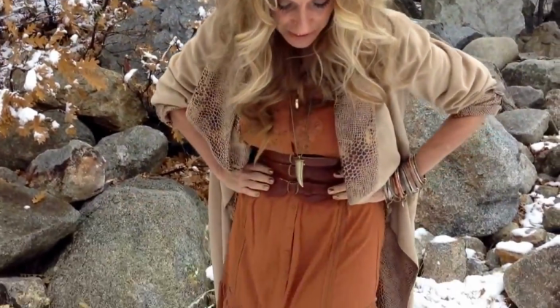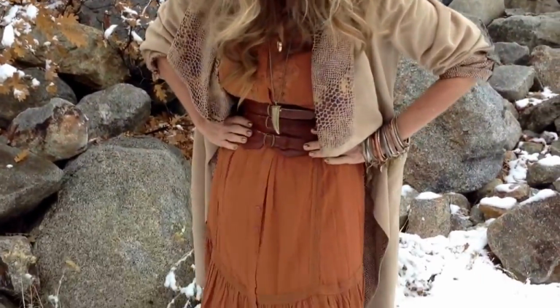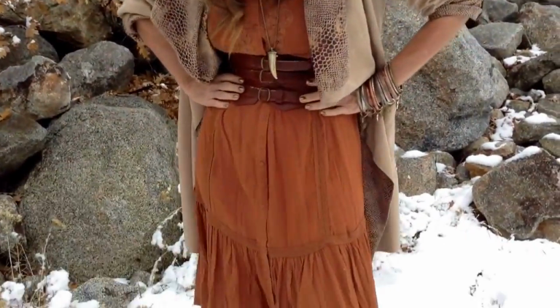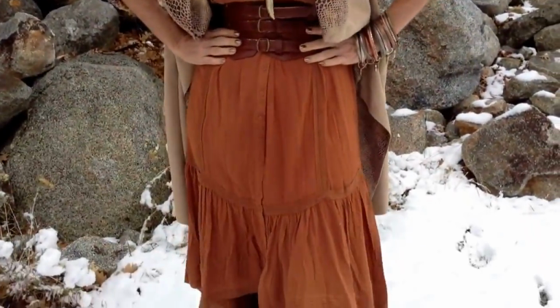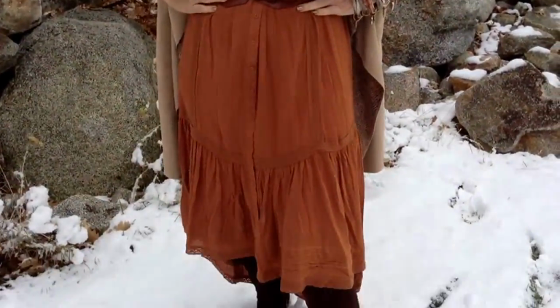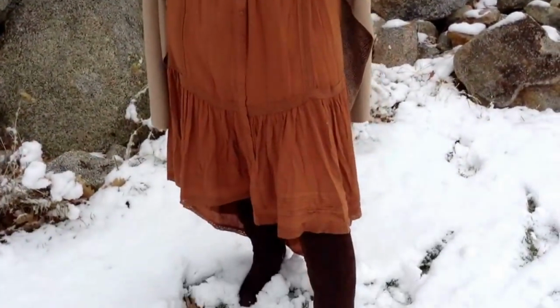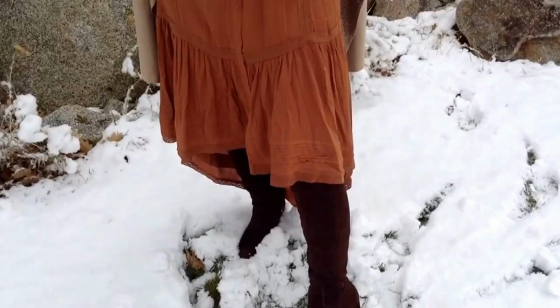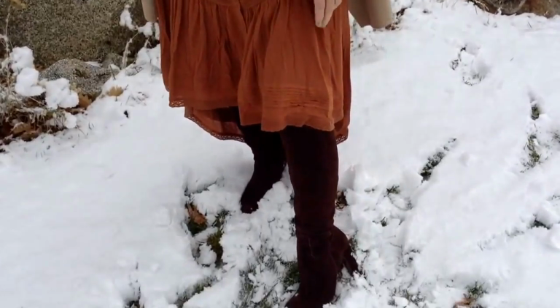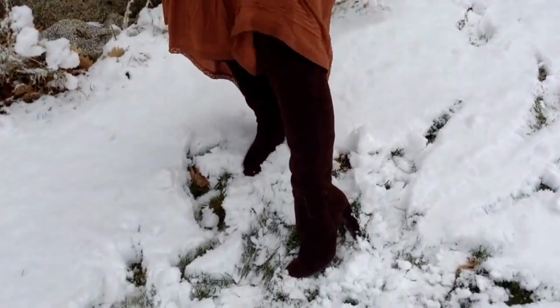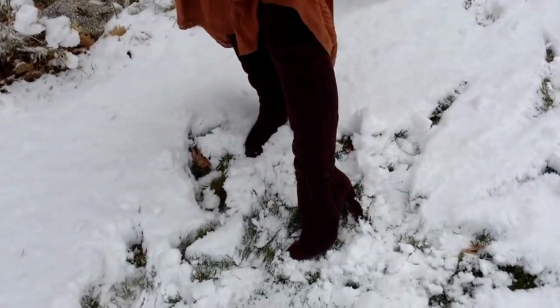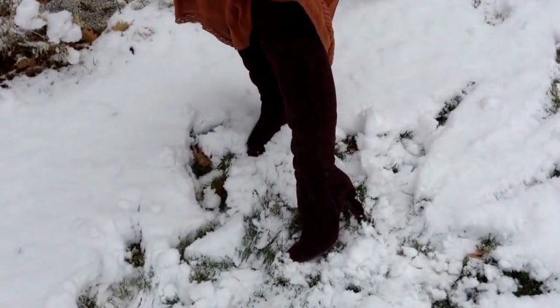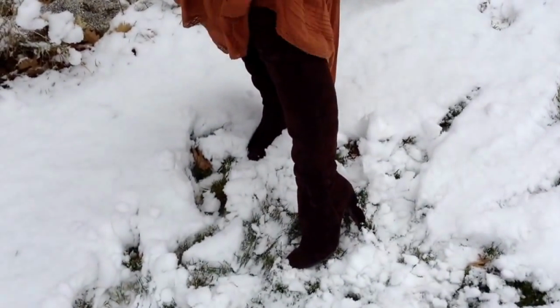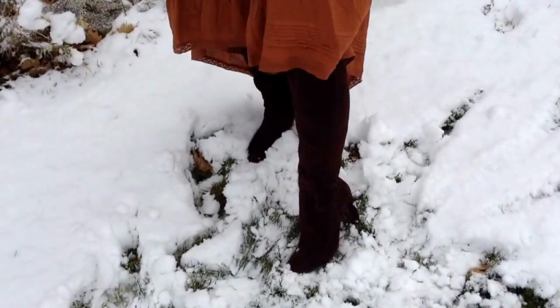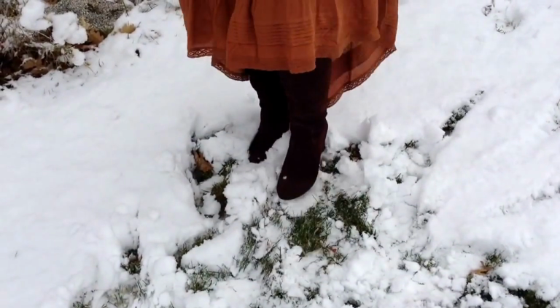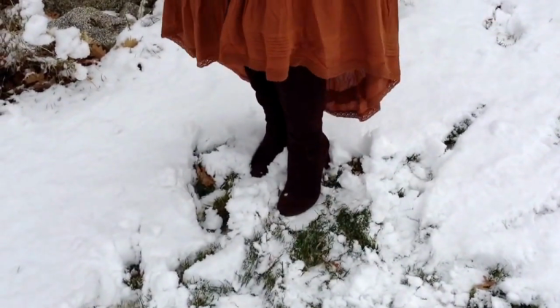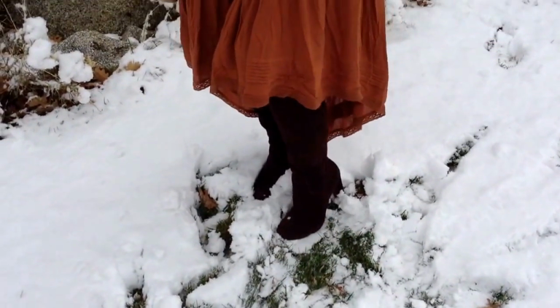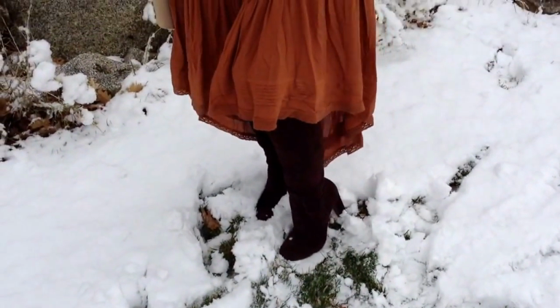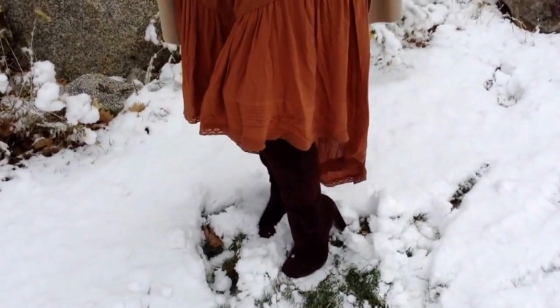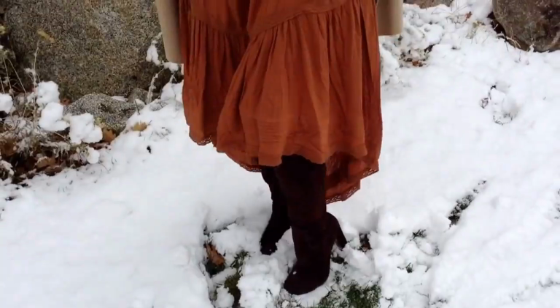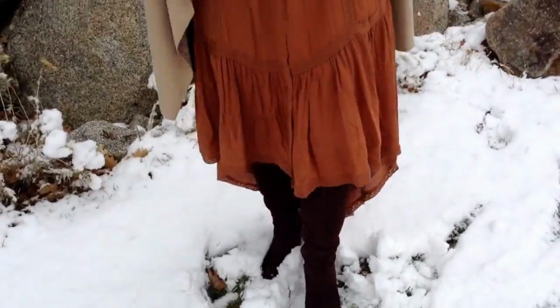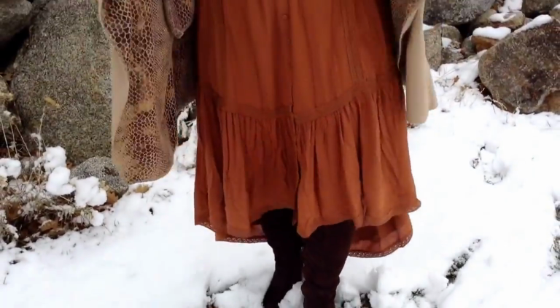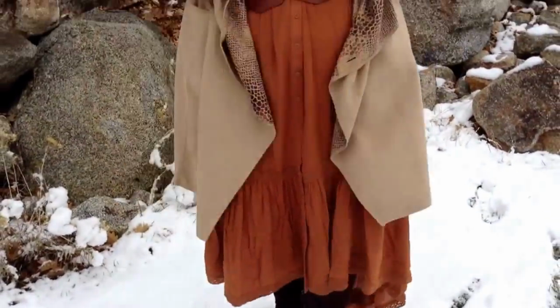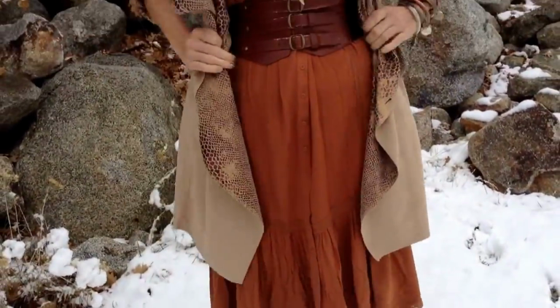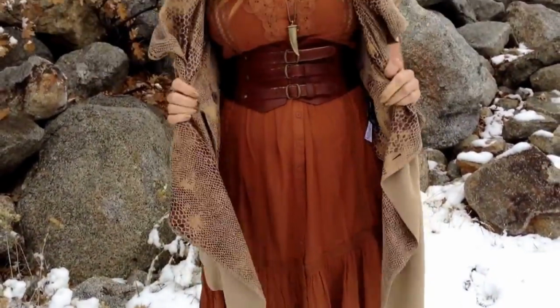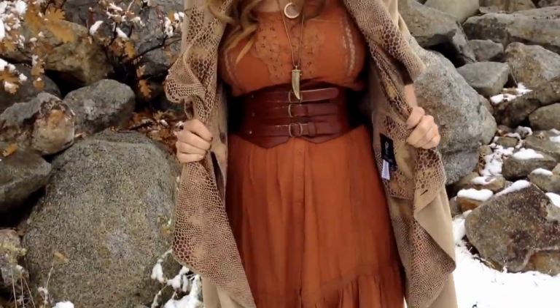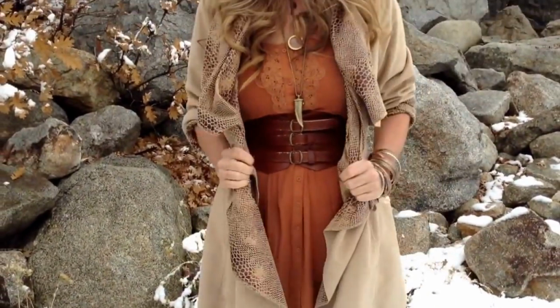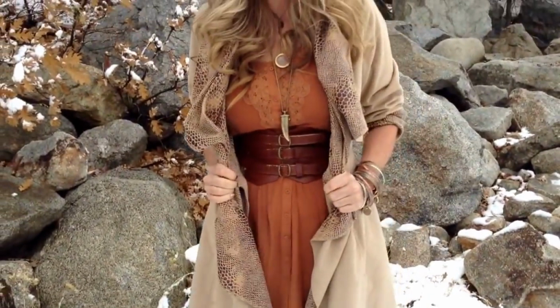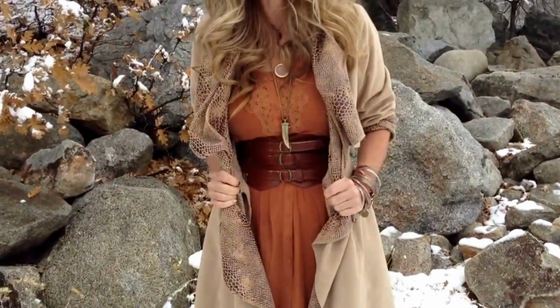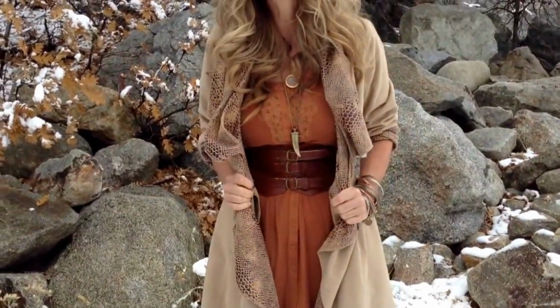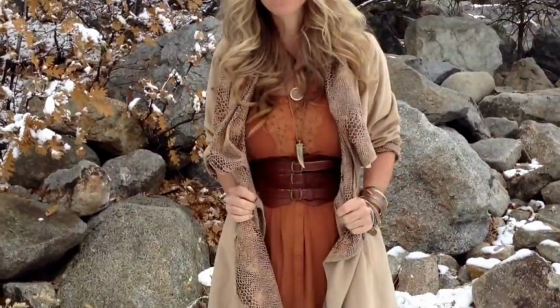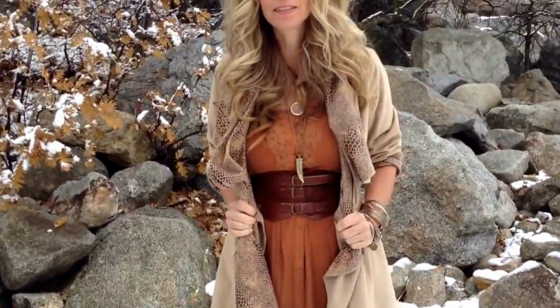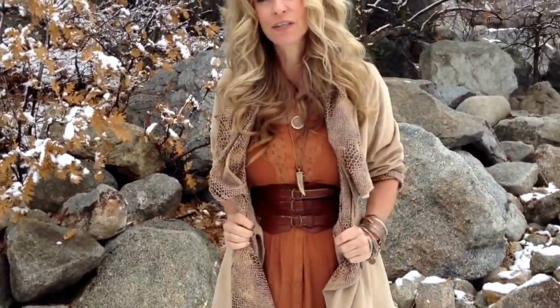My boots are the Sam Edelman brown suede over-the-knee boot. I got these at Nordstrom Rack a couple of years ago, and this is a Rachel Zoe coat which I got from QVC probably a year or two ago.